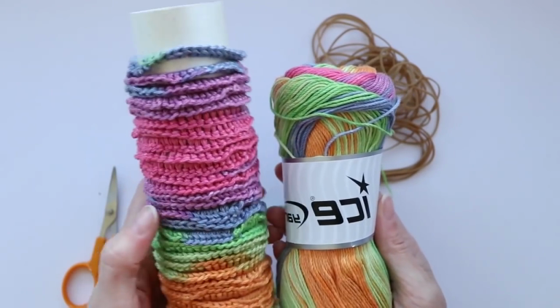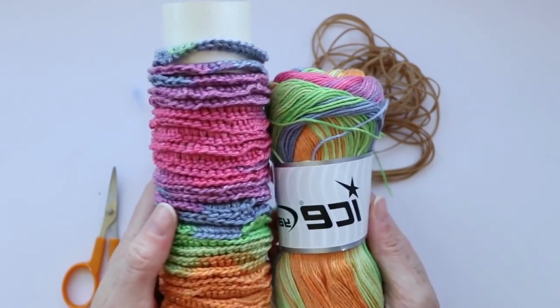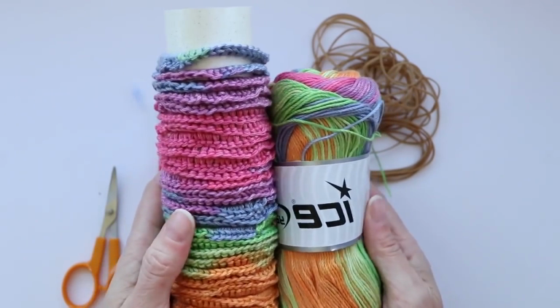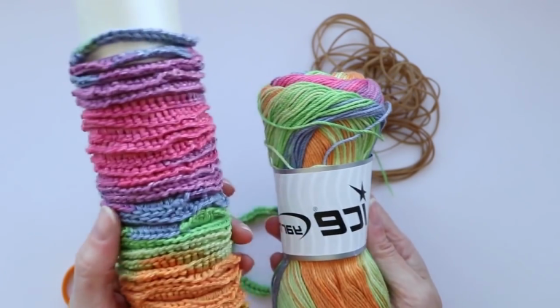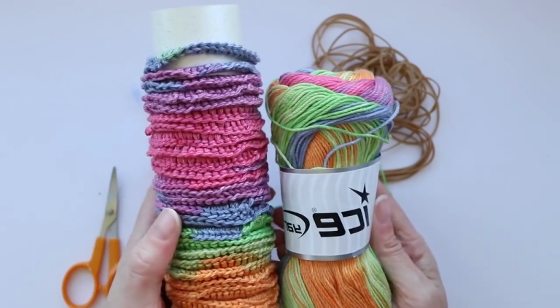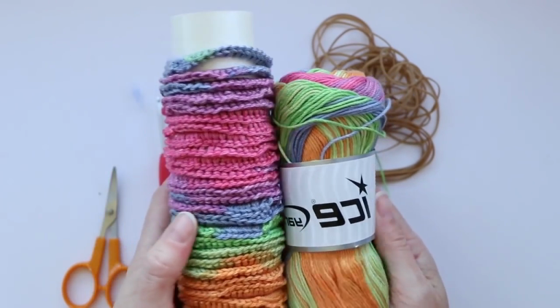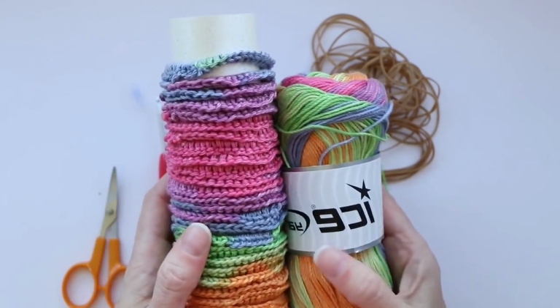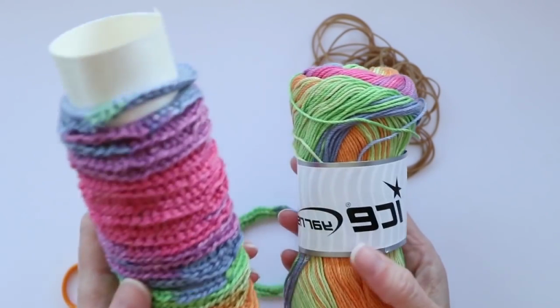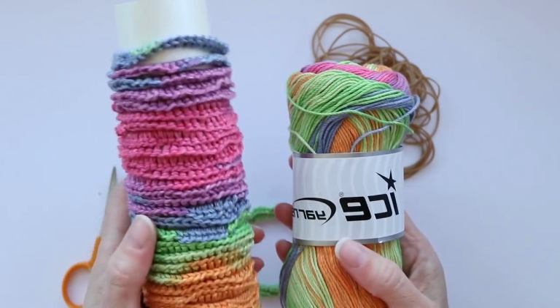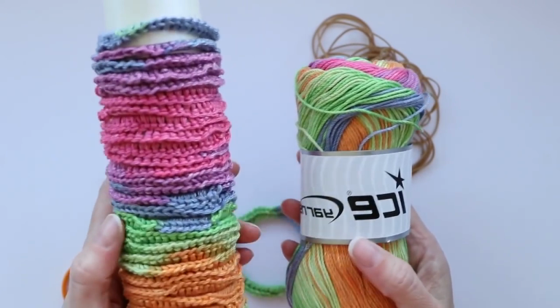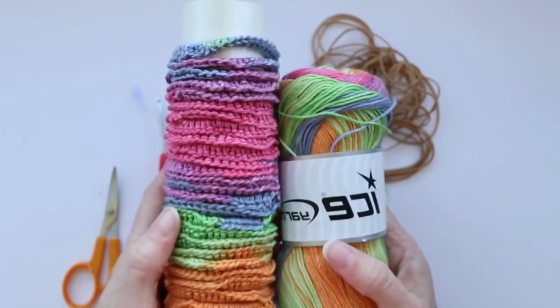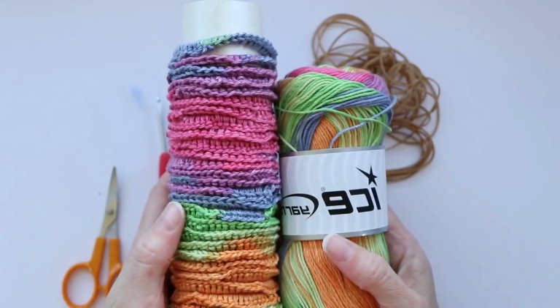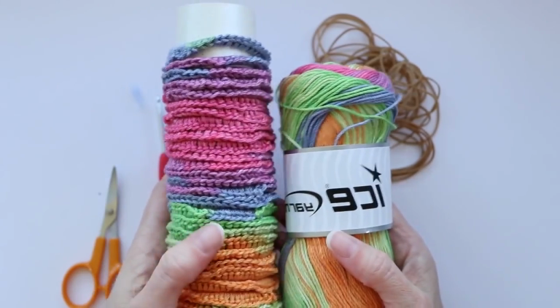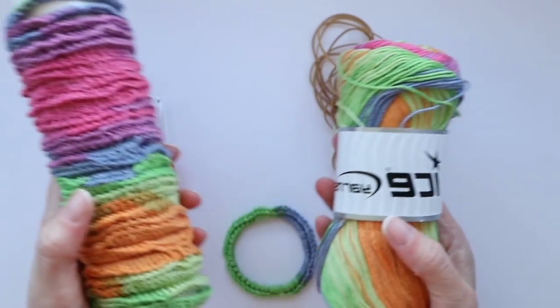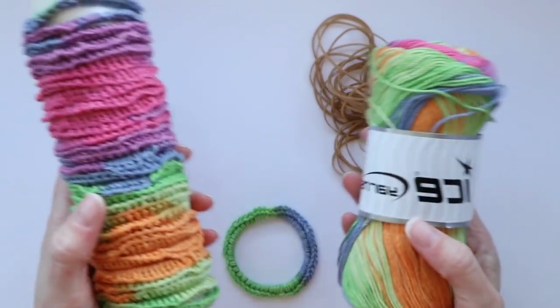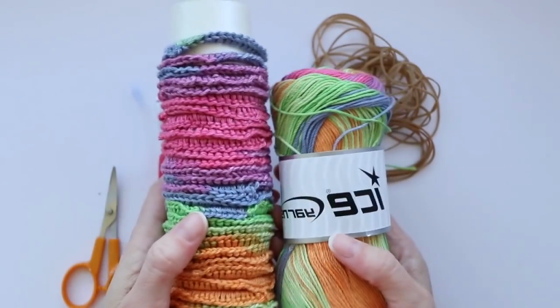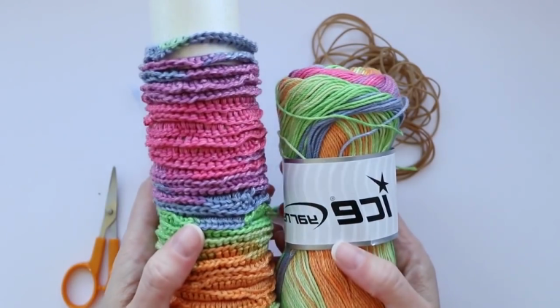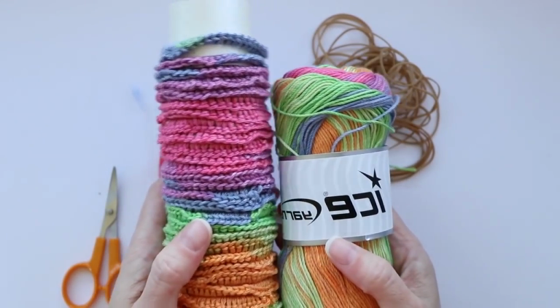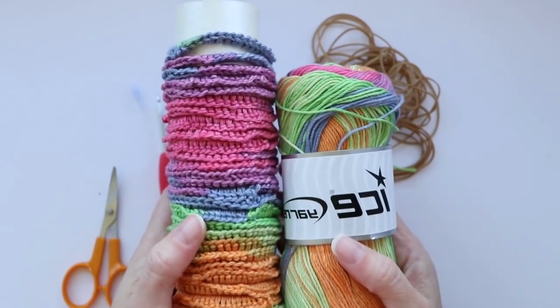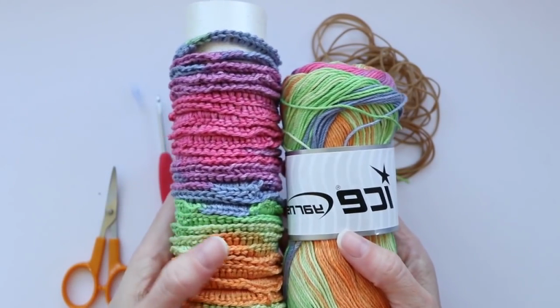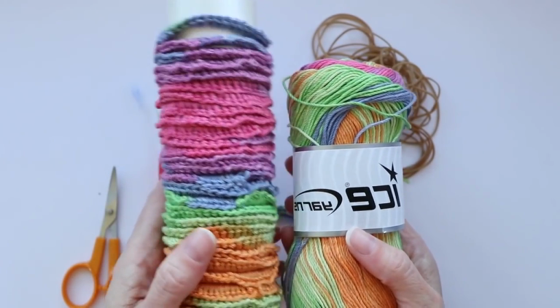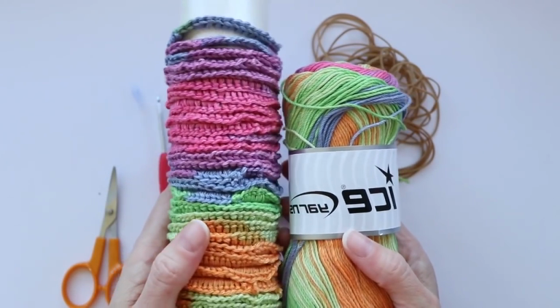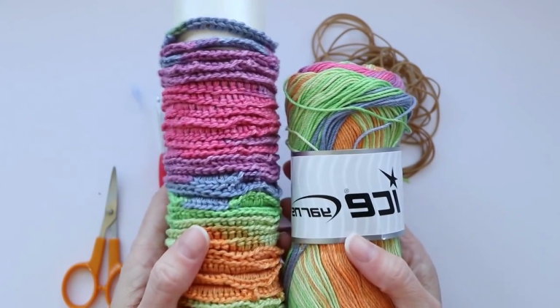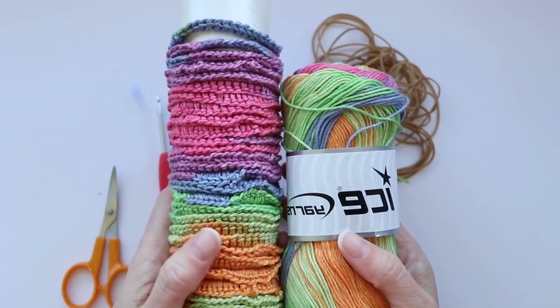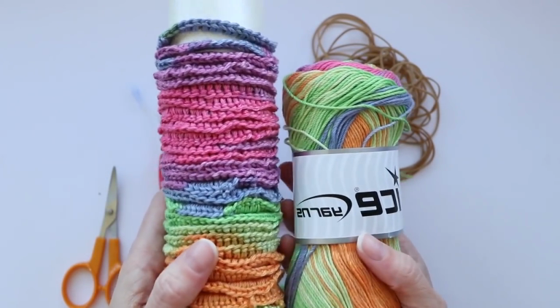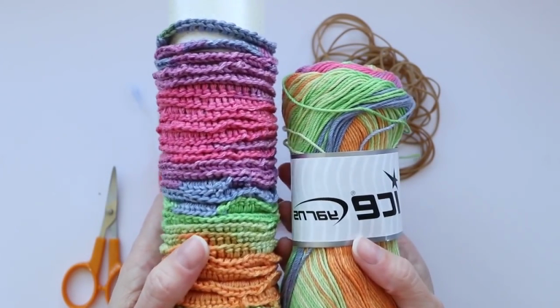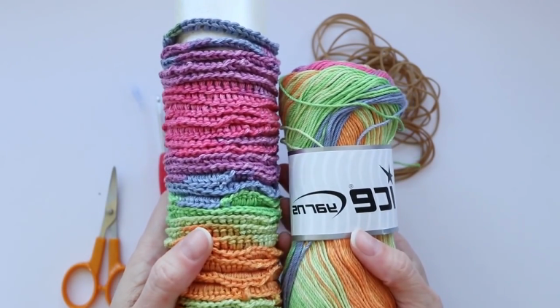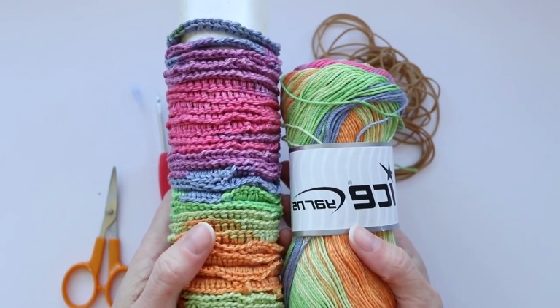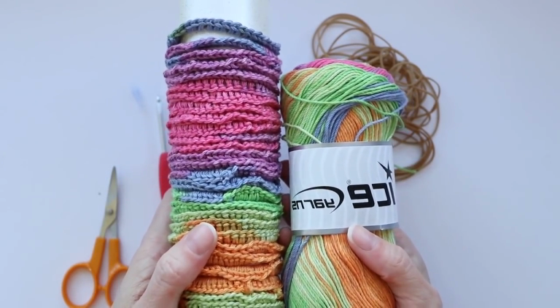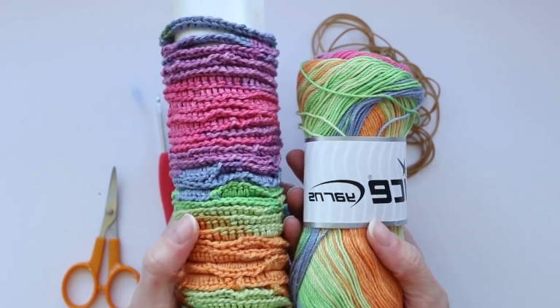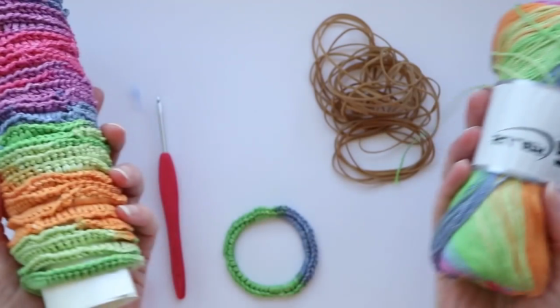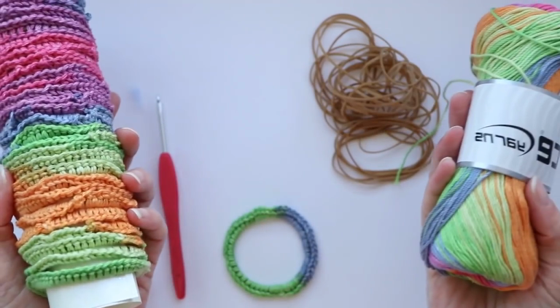They're absolutely wonderful and once you try them you will not be able to use another hair band. Like even Goody — these are better than Goody. They are wonderful. So at least give one a try because you won't go back. Let's get started.